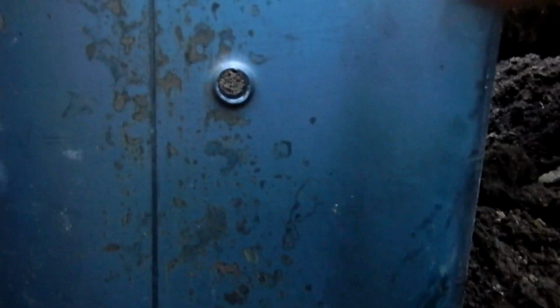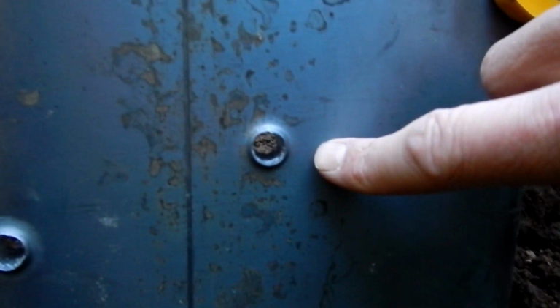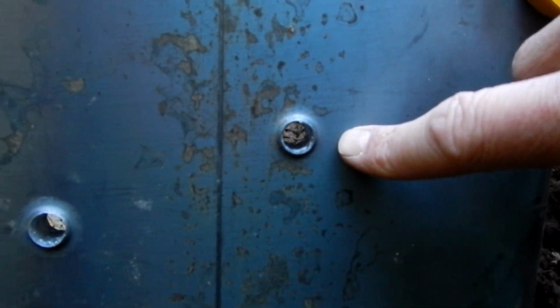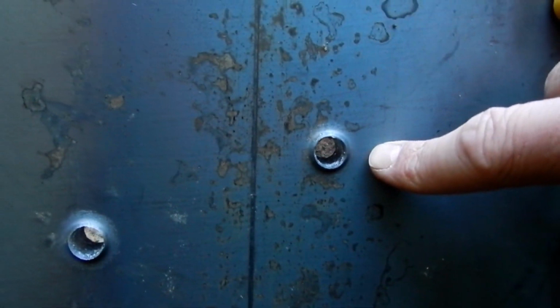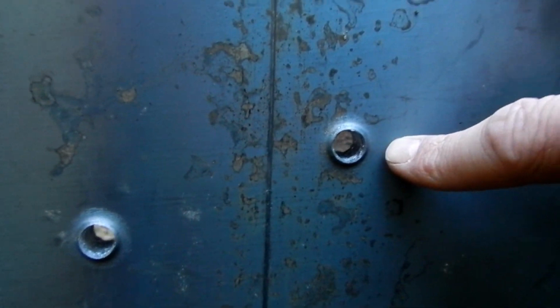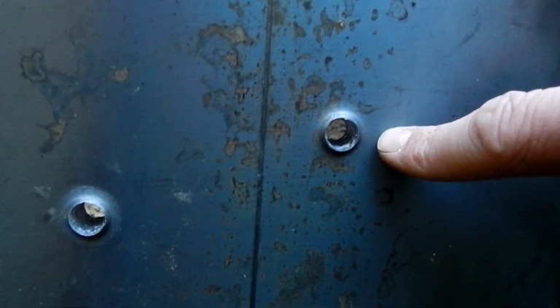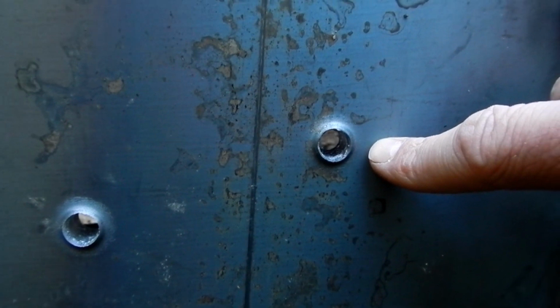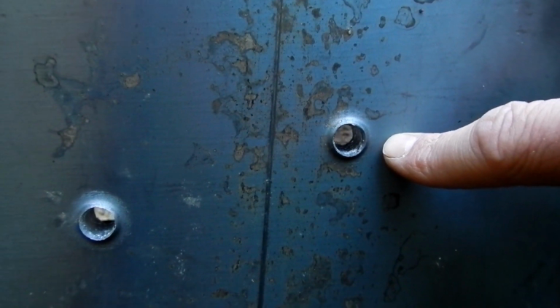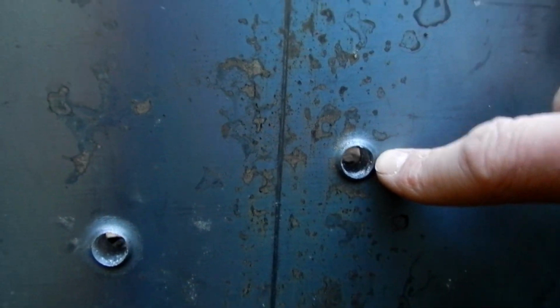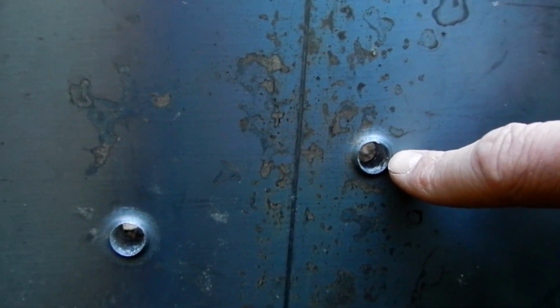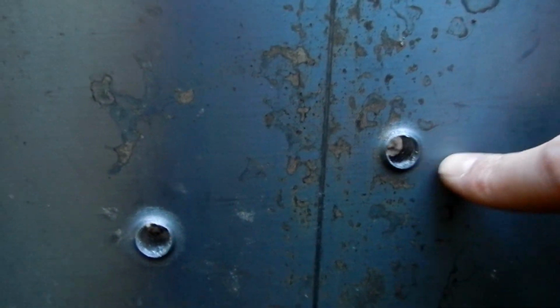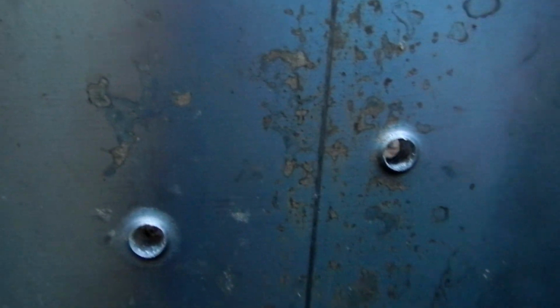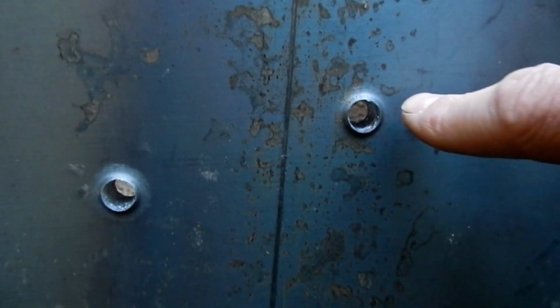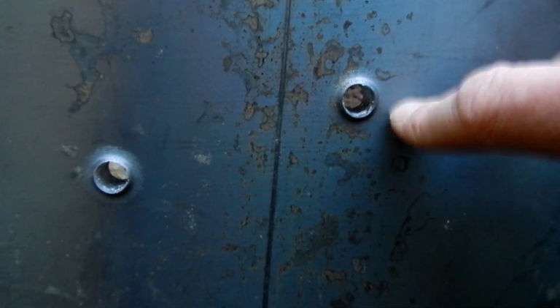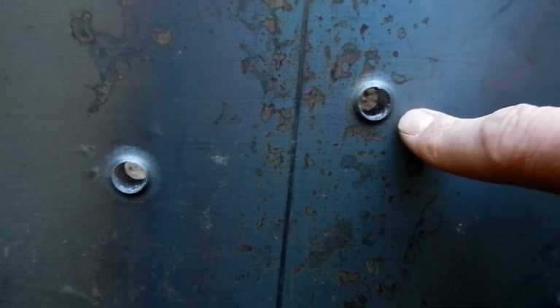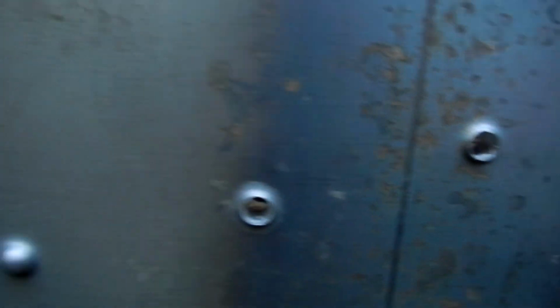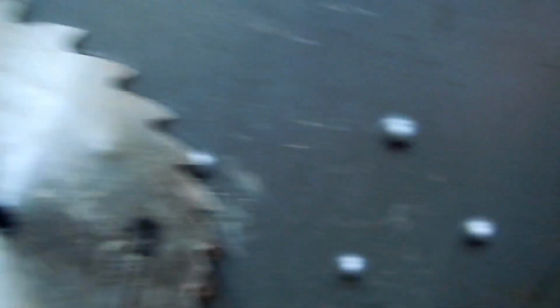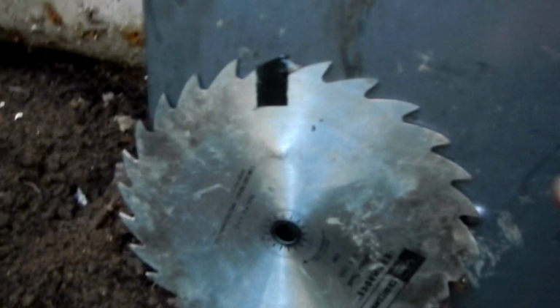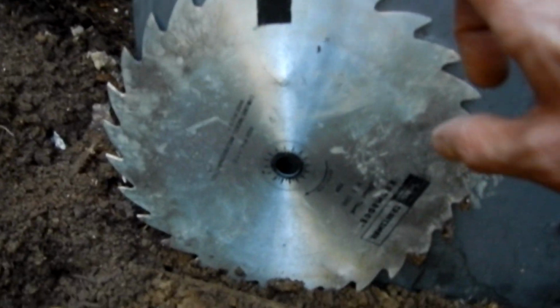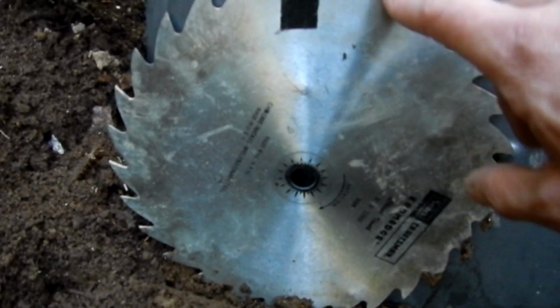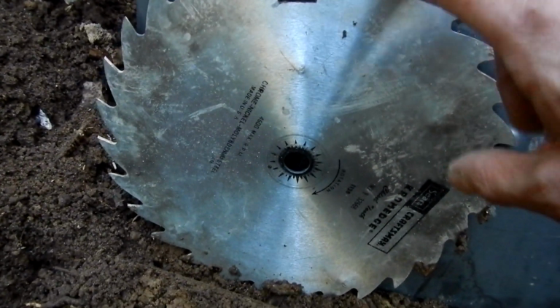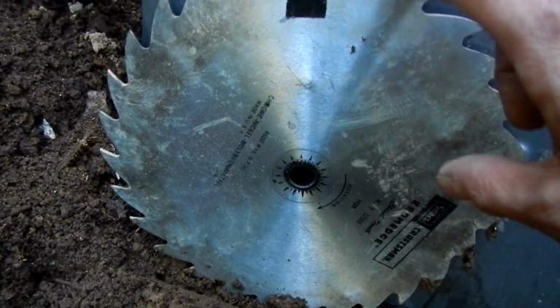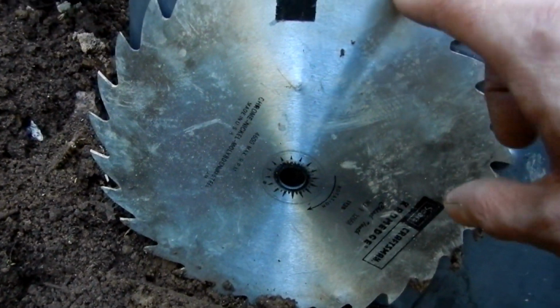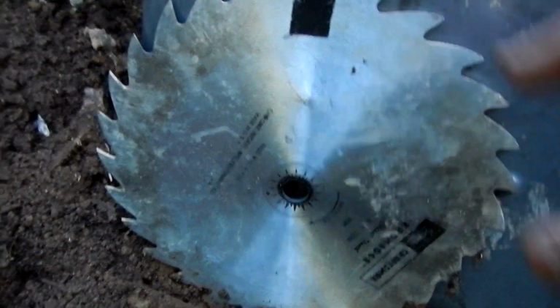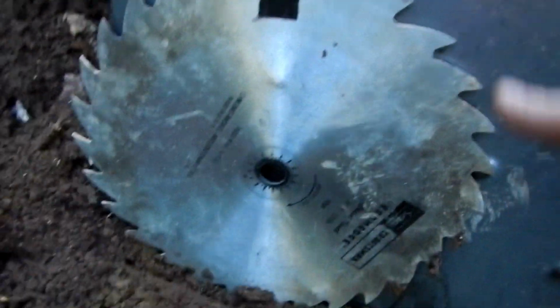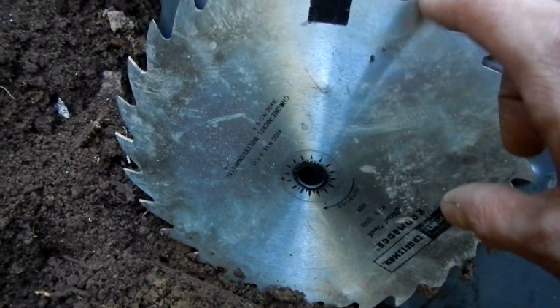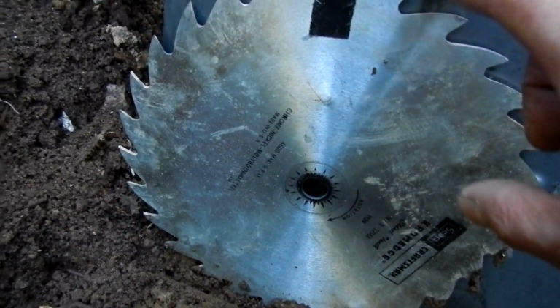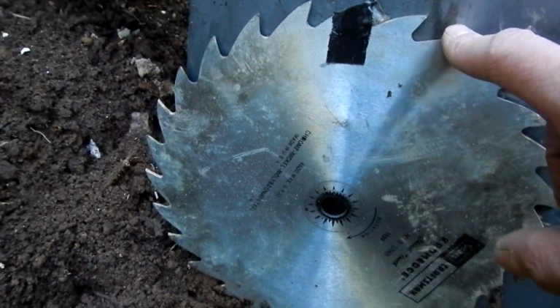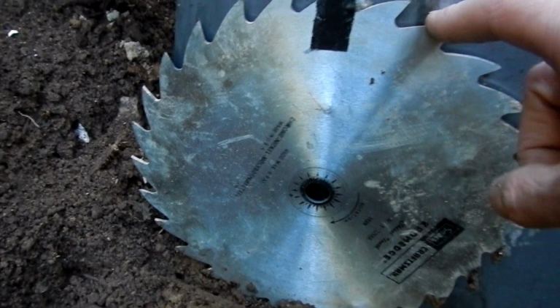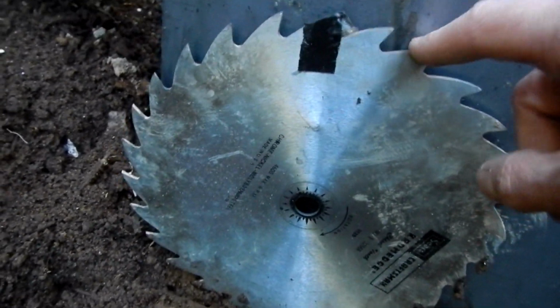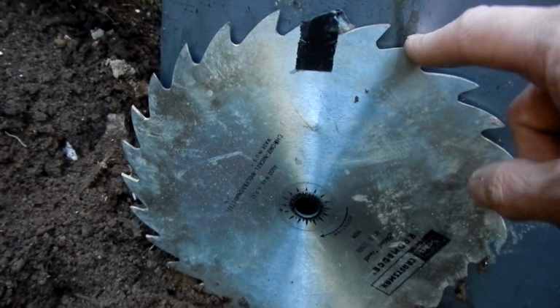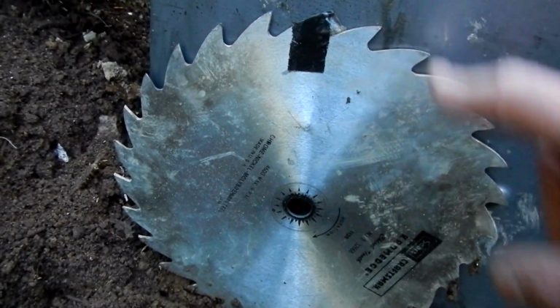For reference, this hole right here is from a 55 grain full metal jacket — it punched straight on through this plate. But let's see what happens when we do that same 55 grain full metal jacket with this piece of spaced armor in front of it.